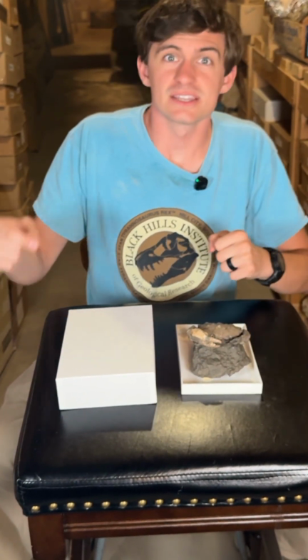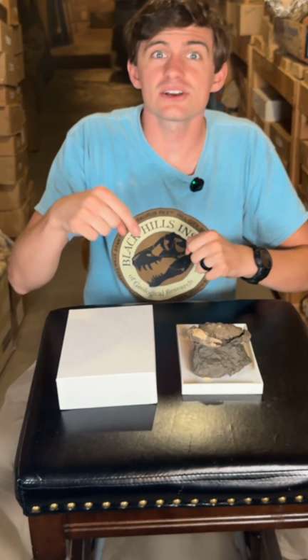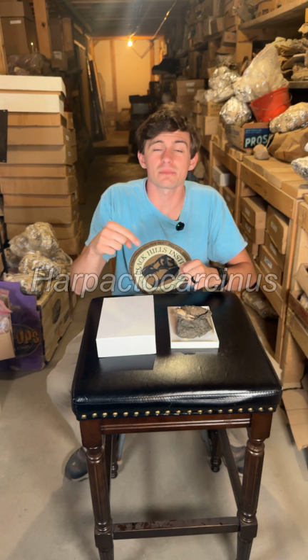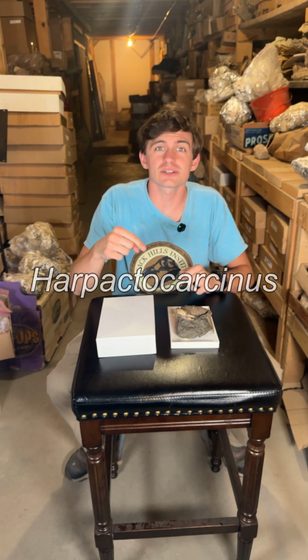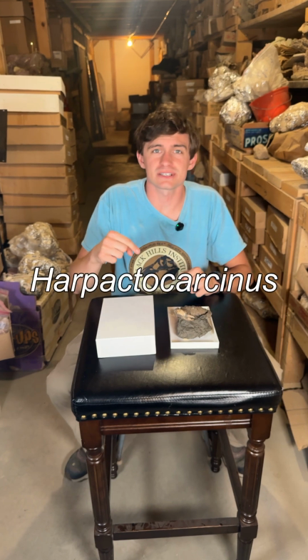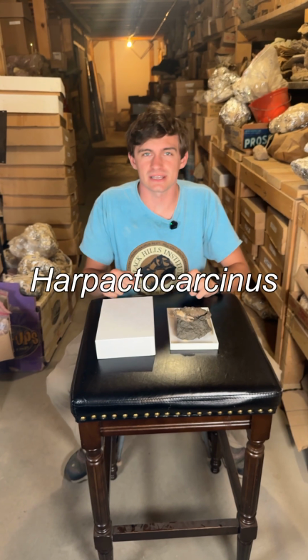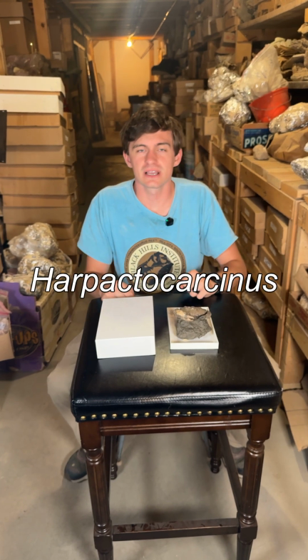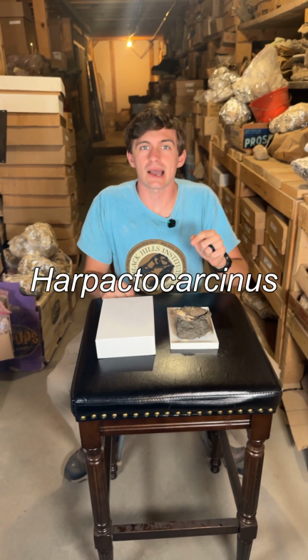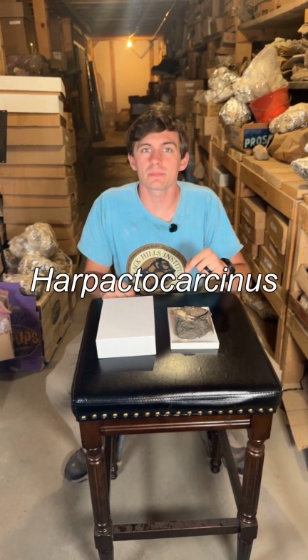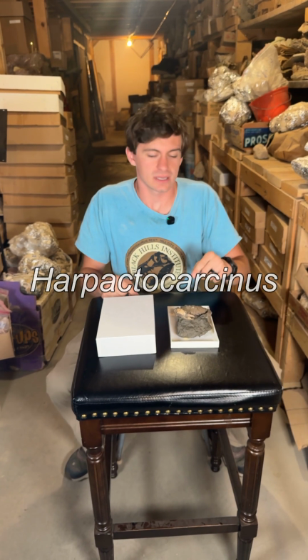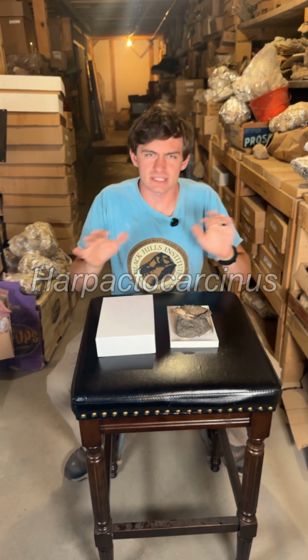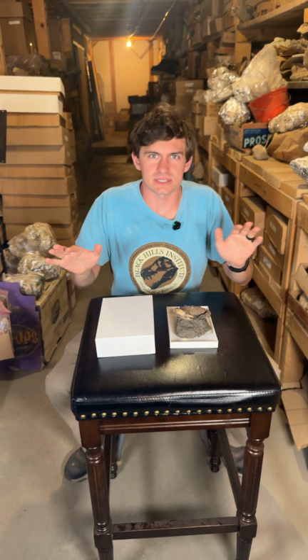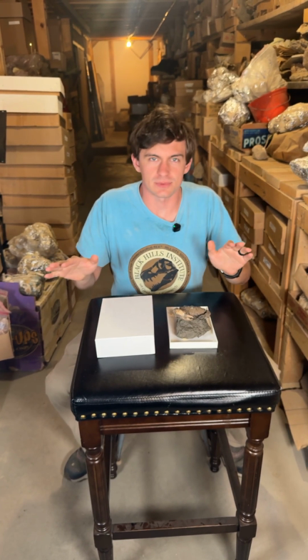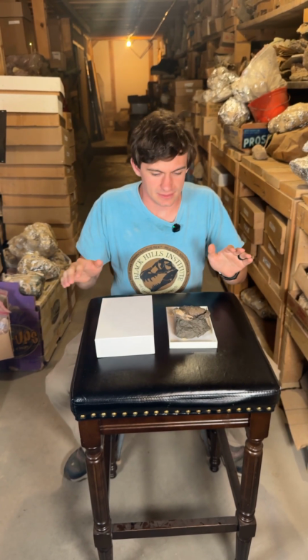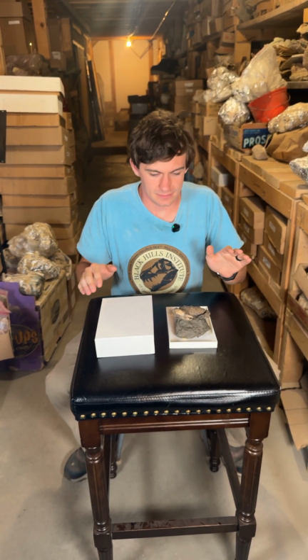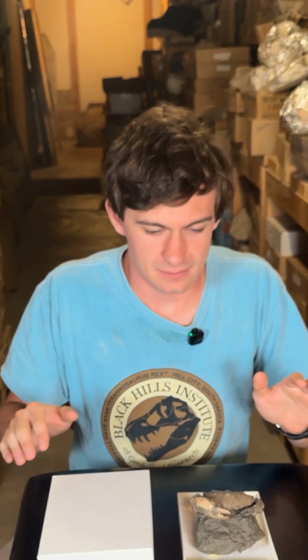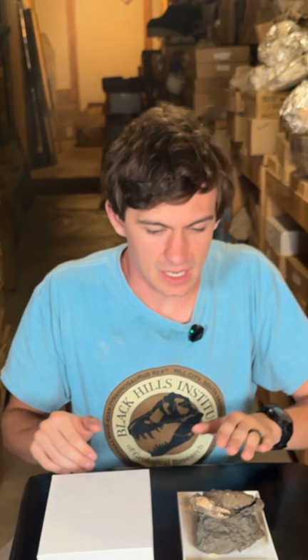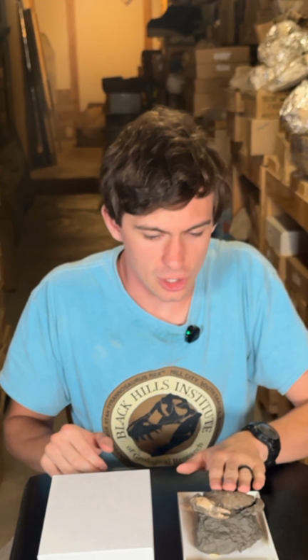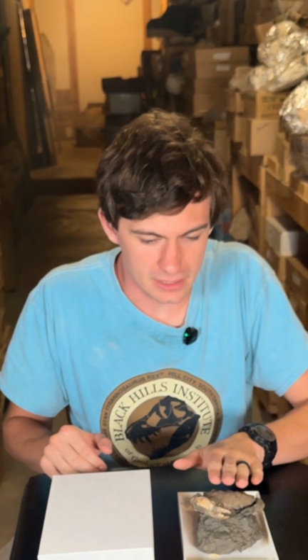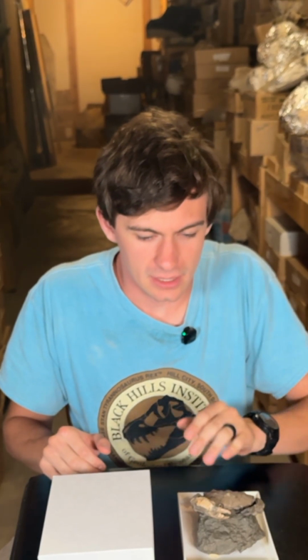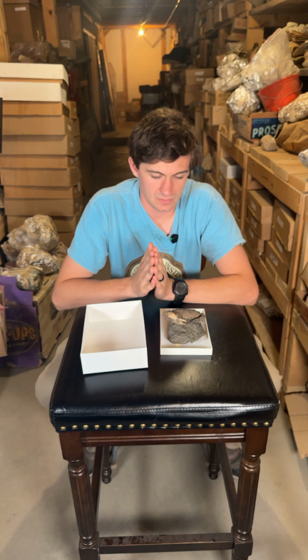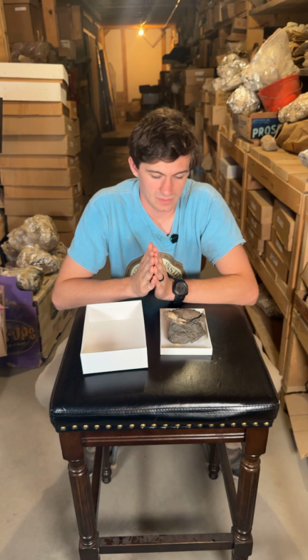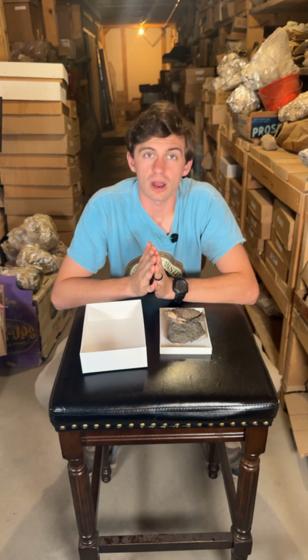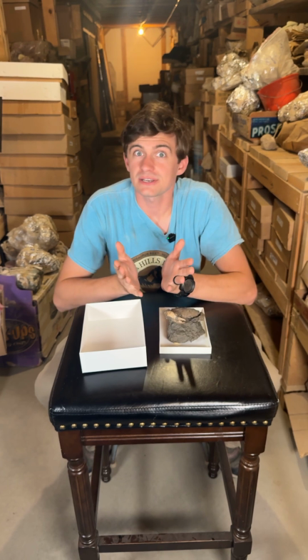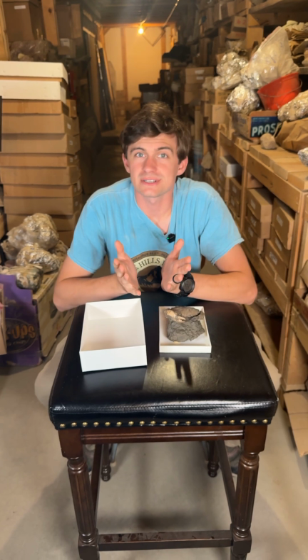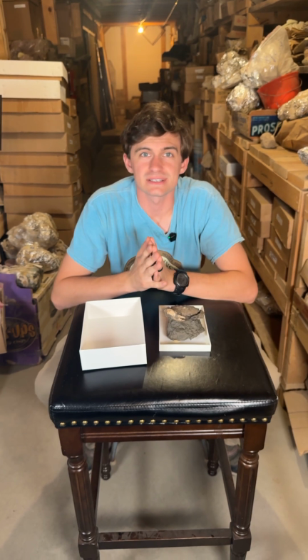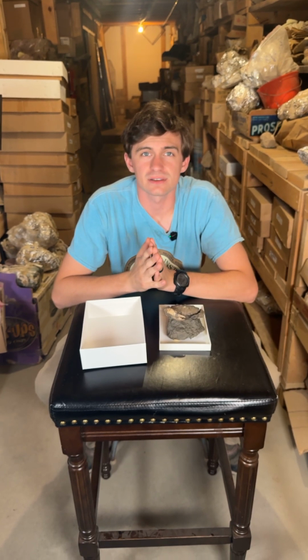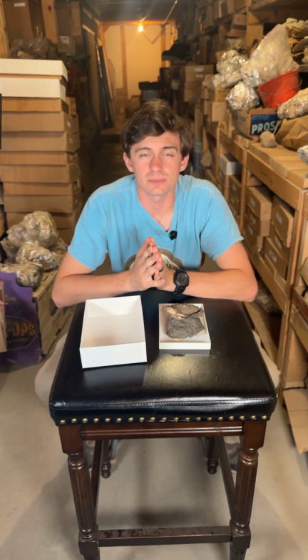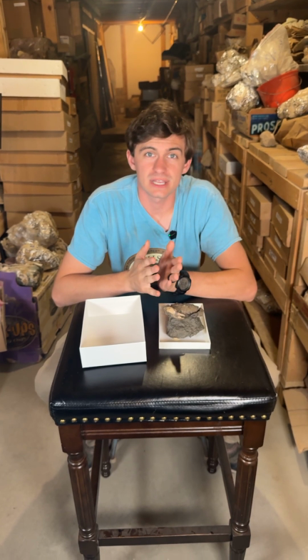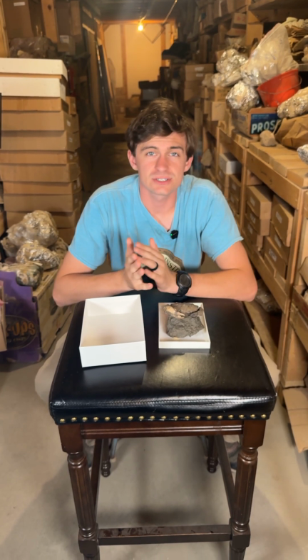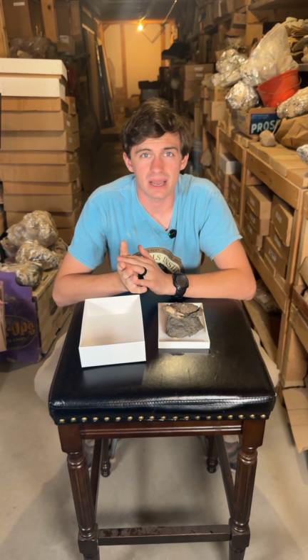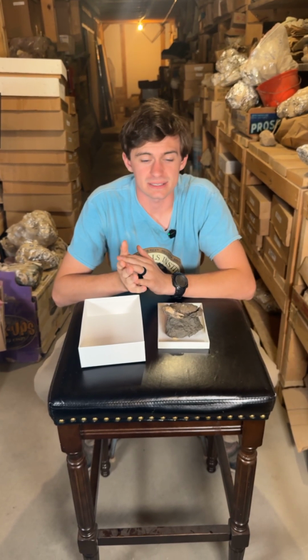This here is Harpactocarcinus. Now — all right, stop the music, stop the music. I'm sorry. Harpactocarcinus here lived from the Cretaceous to the Miocene.